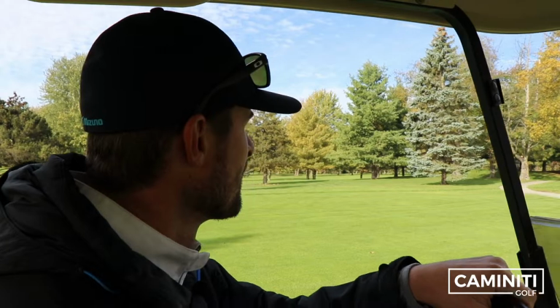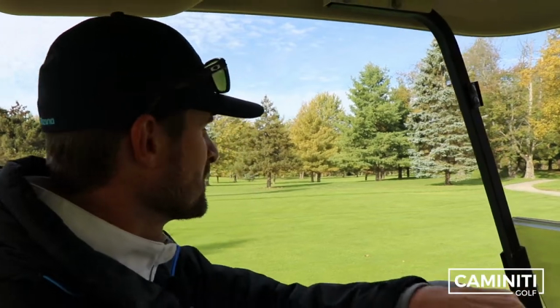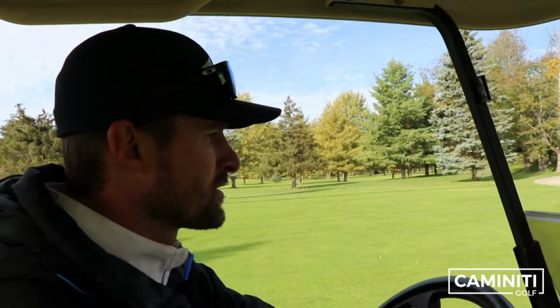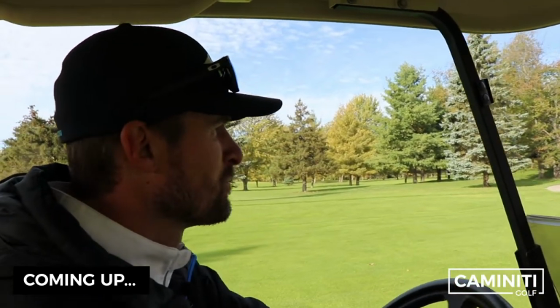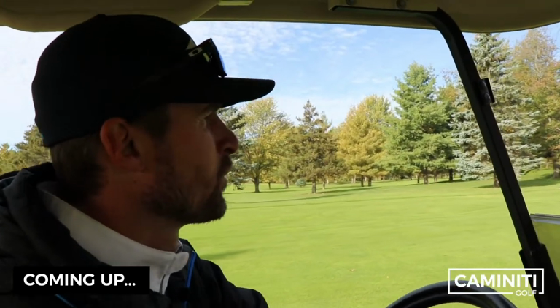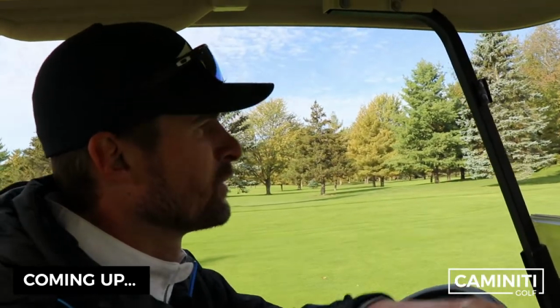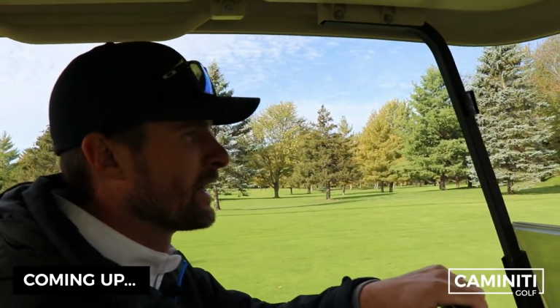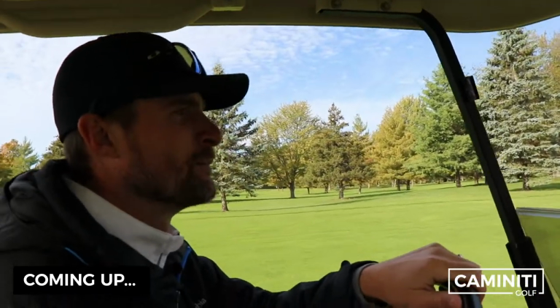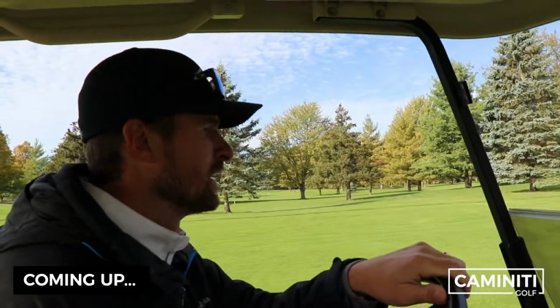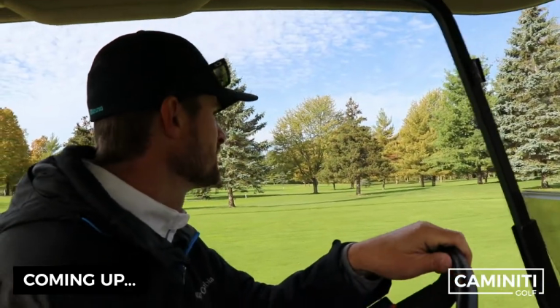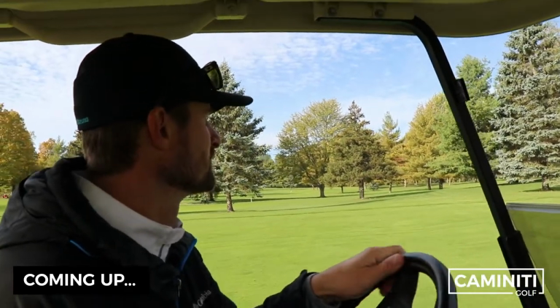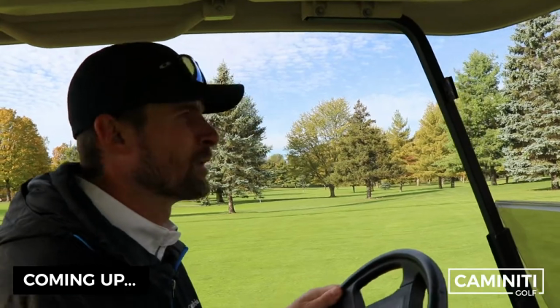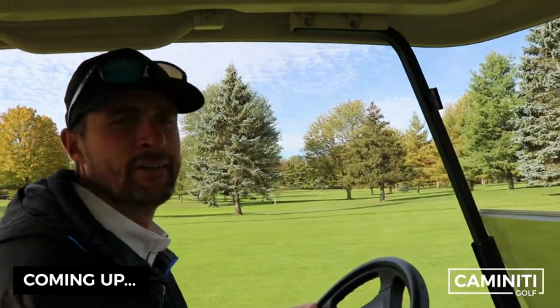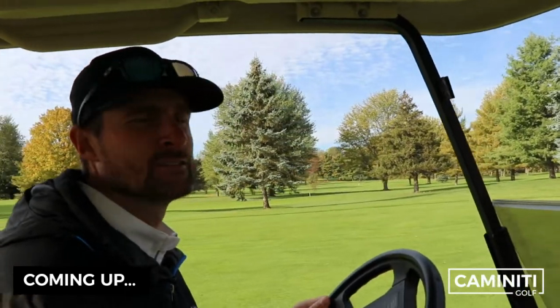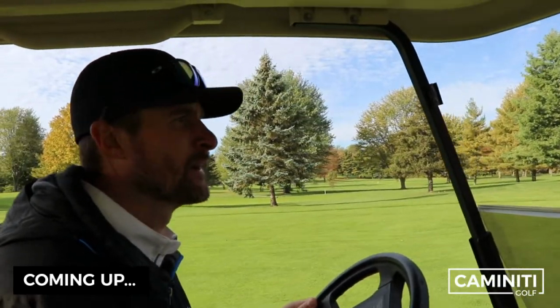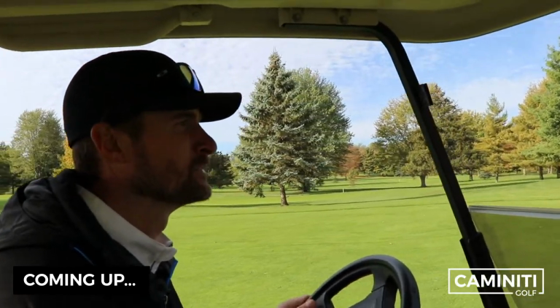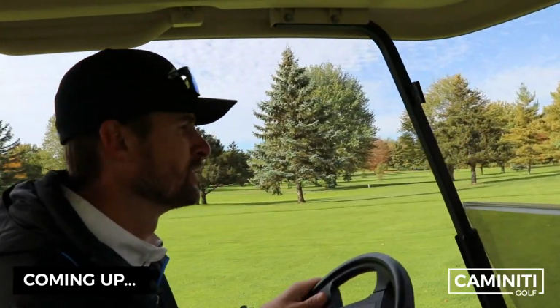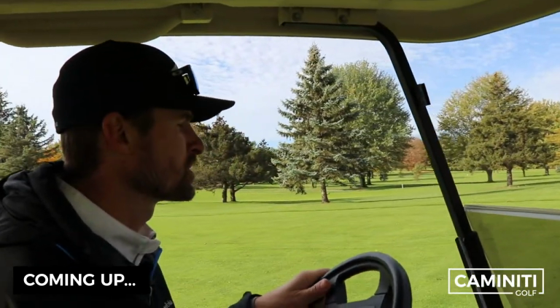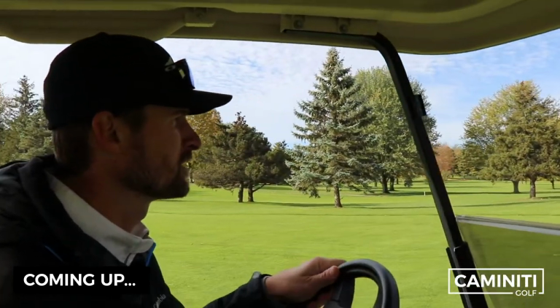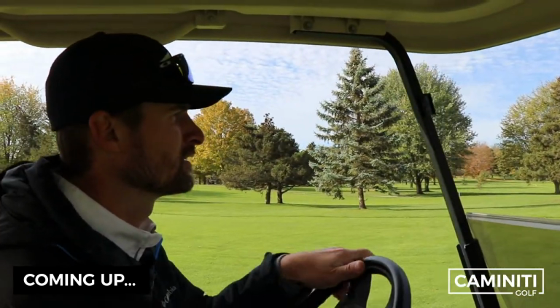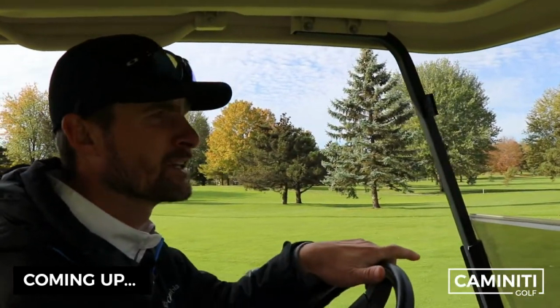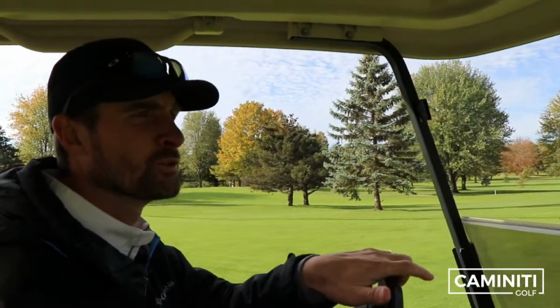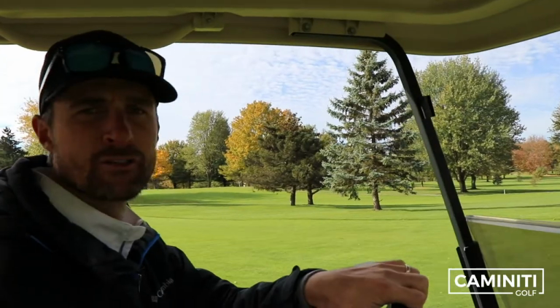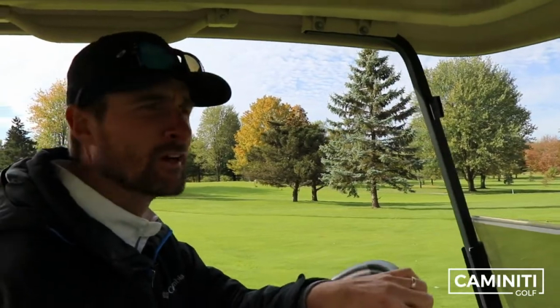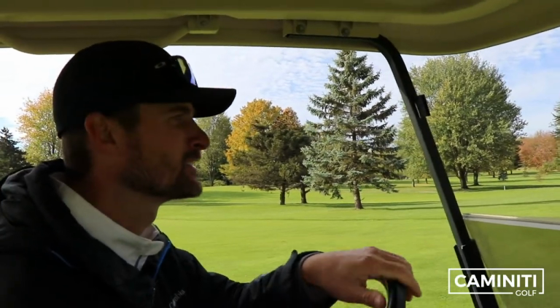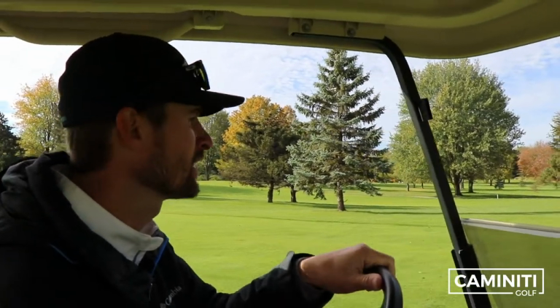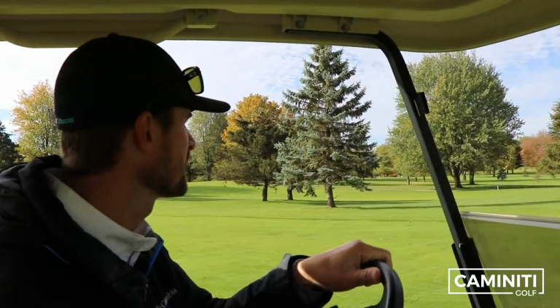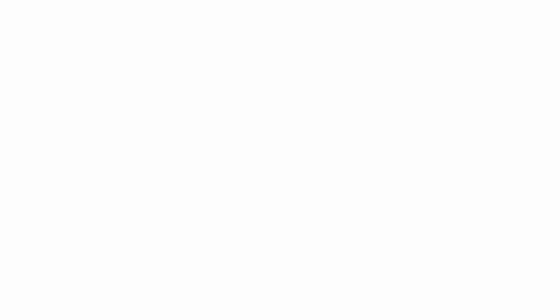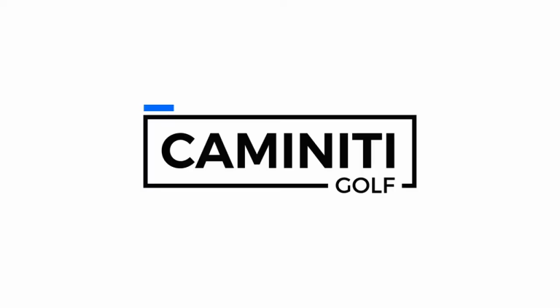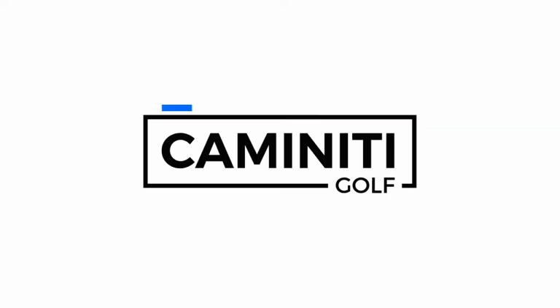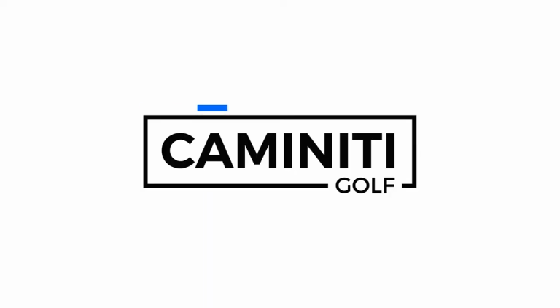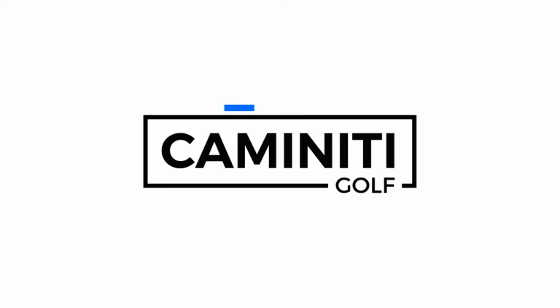So you might be wondering why I've got a parka on here. If you lived in Michigan late October, you would understand why. It's getting a little chilly here, but it's a beautiful sunny day.